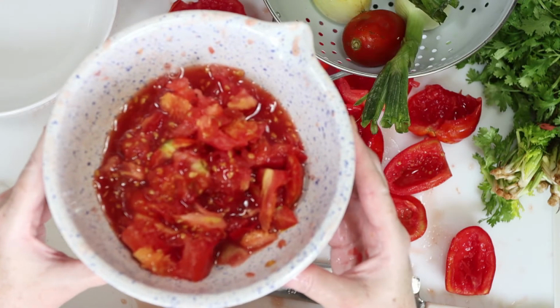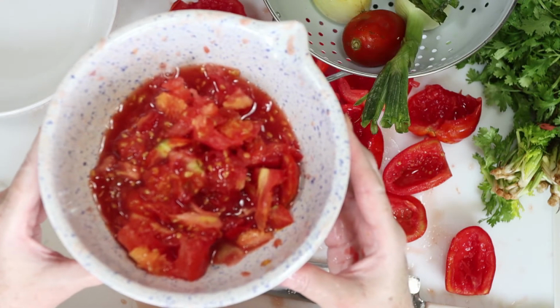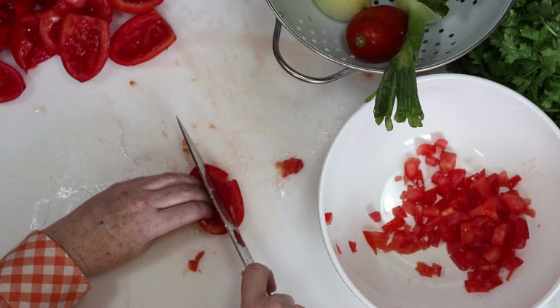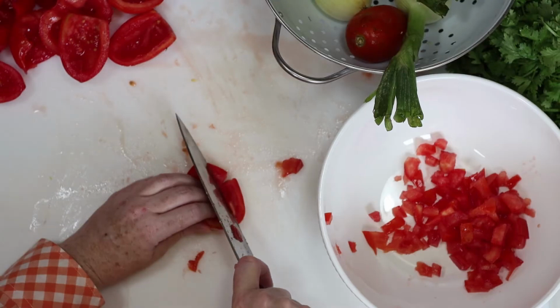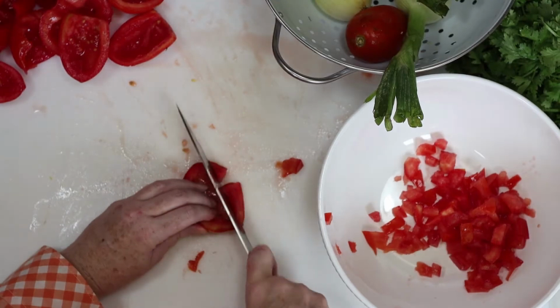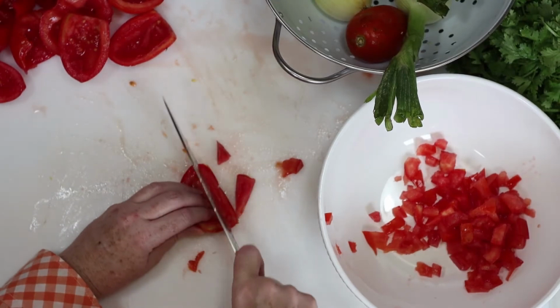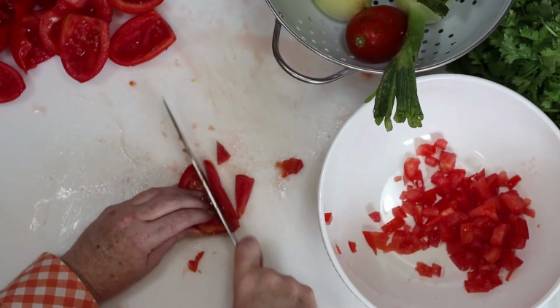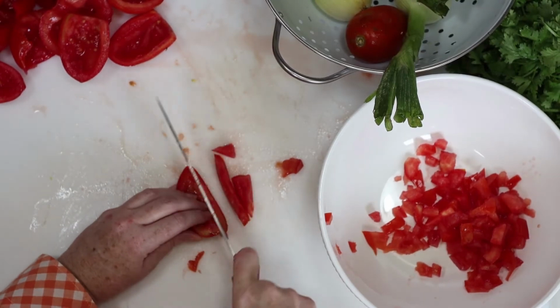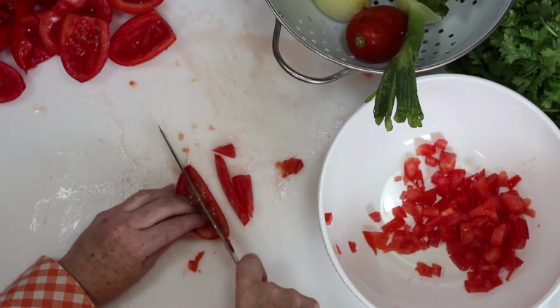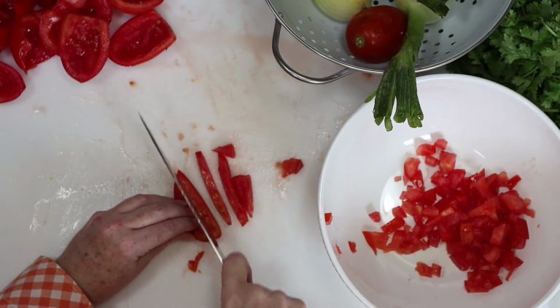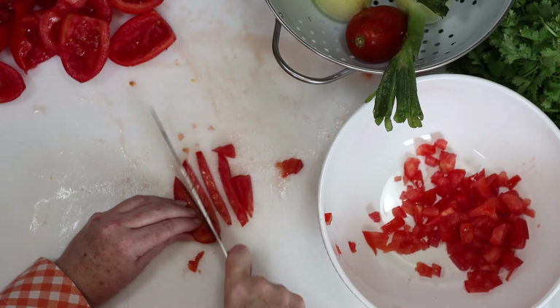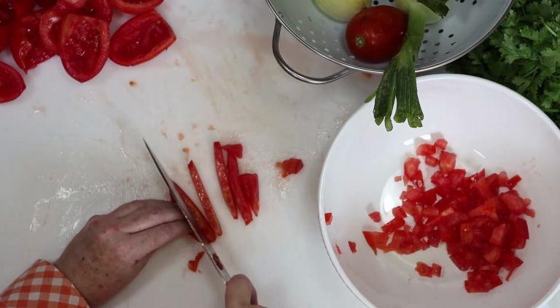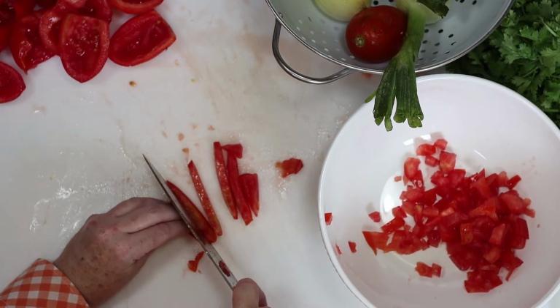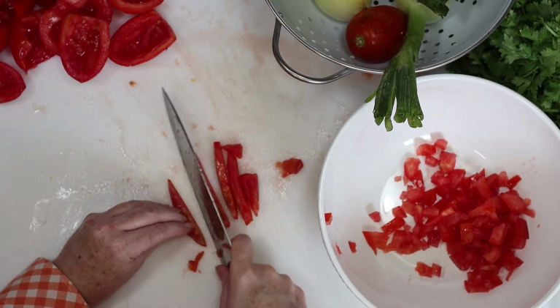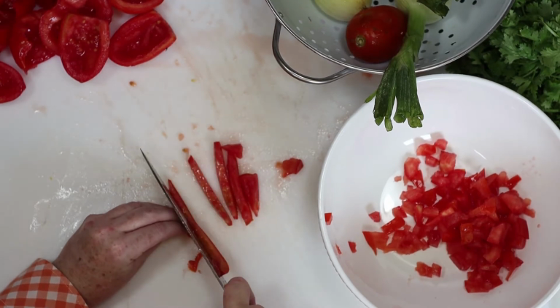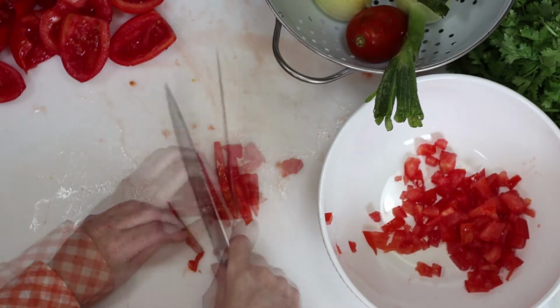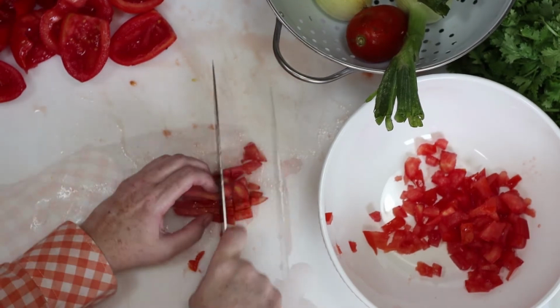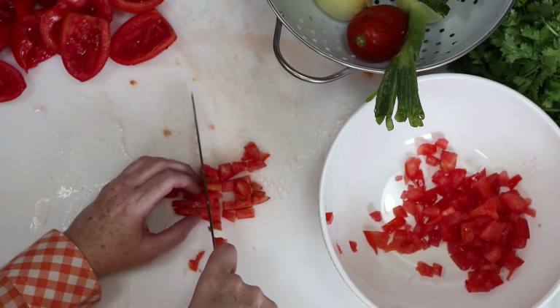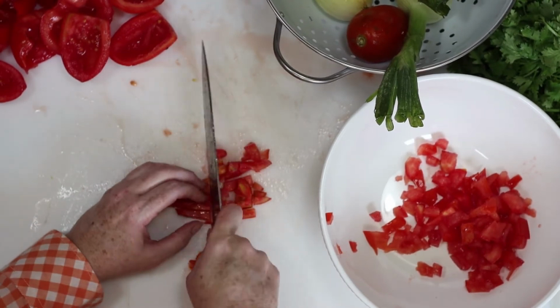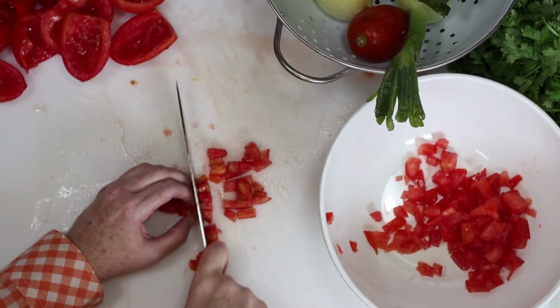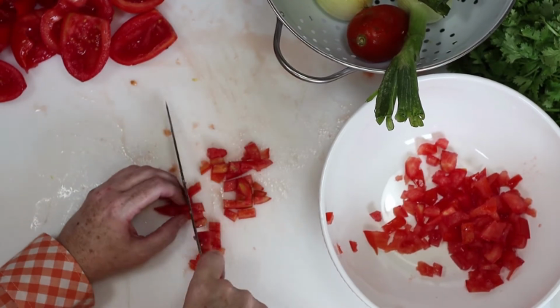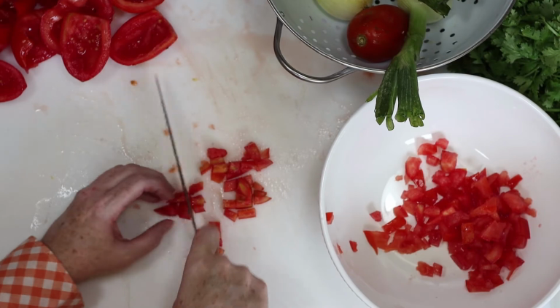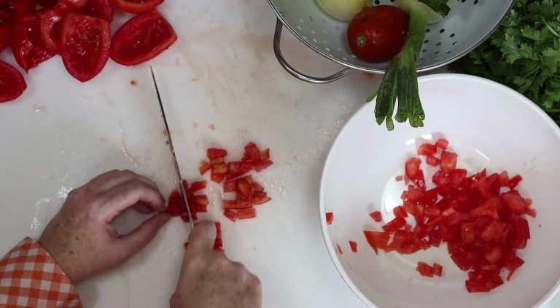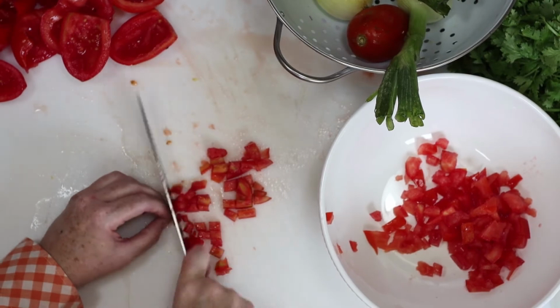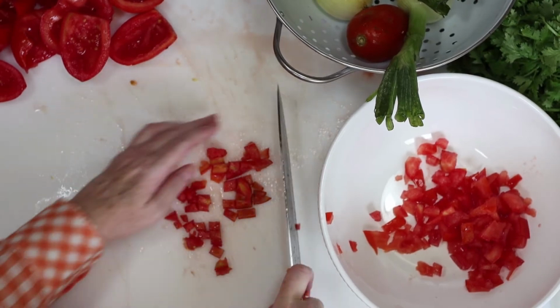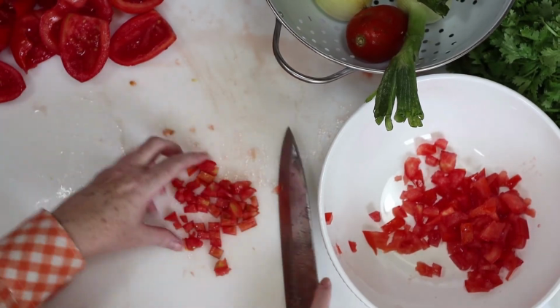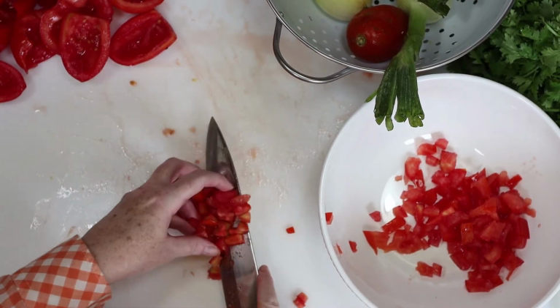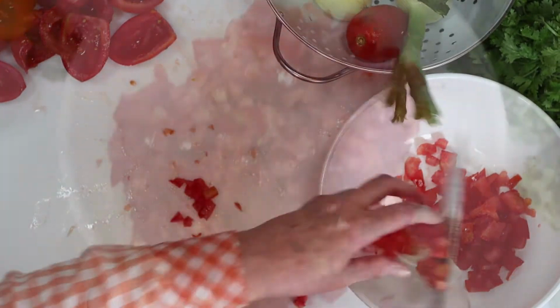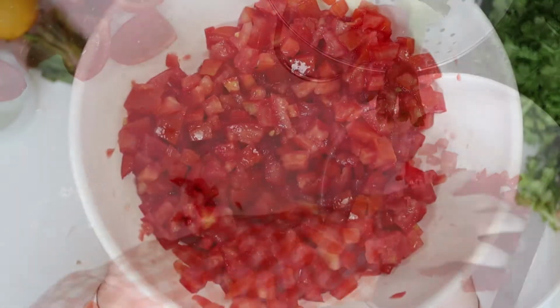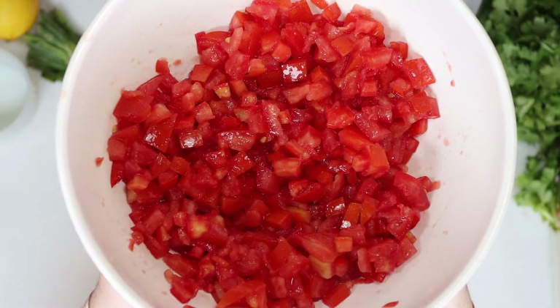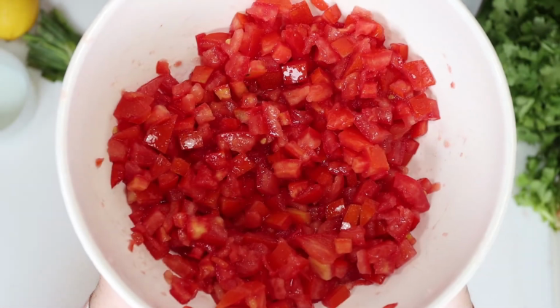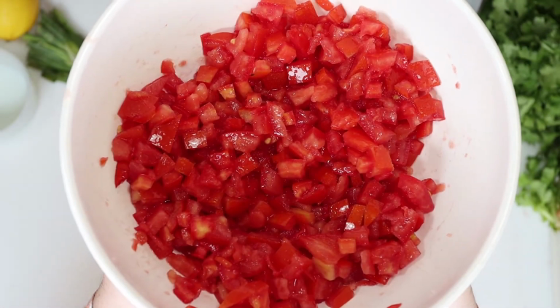Next, we're going to slice the tomatoes into very thin strips. Then we'll dice those thin strips into smaller pieces, just like you see here. You should have three cups of diced tomatoes when finished.